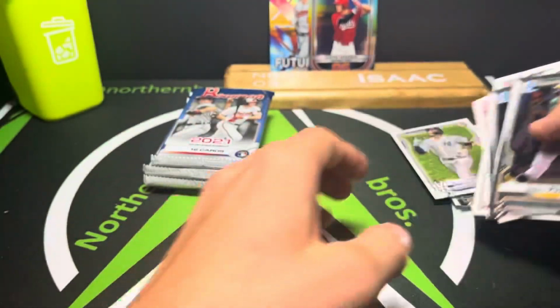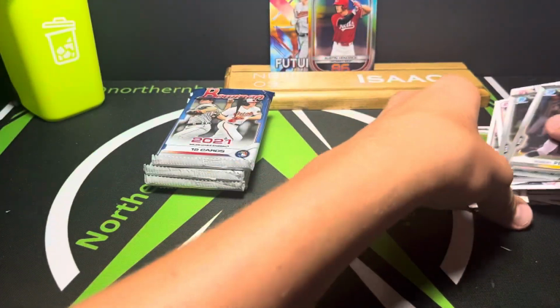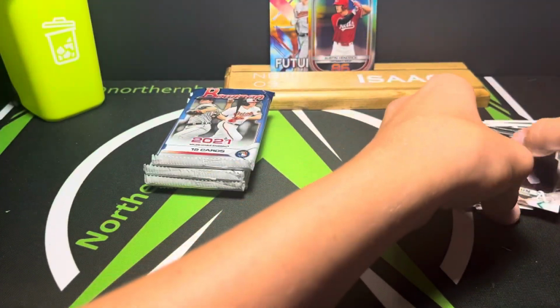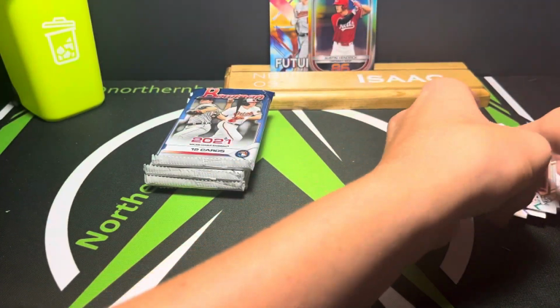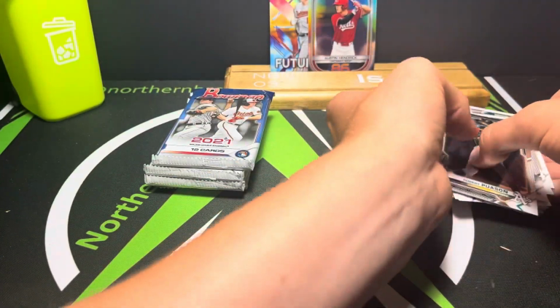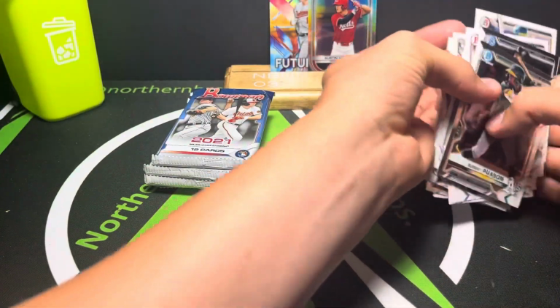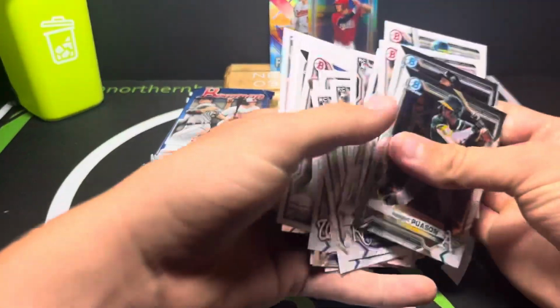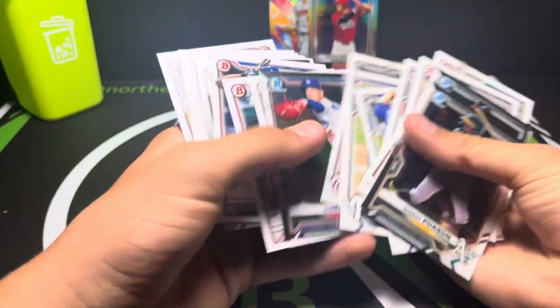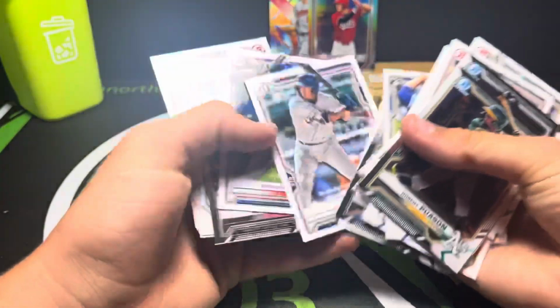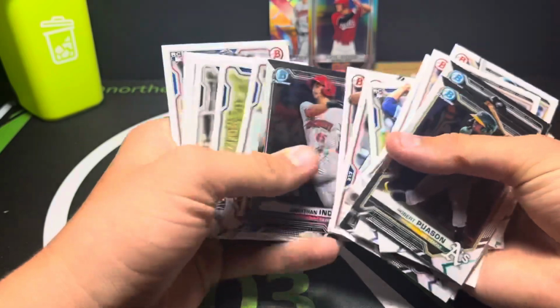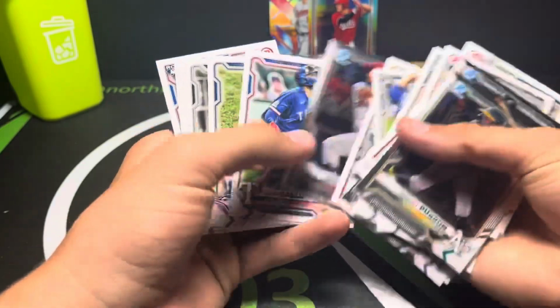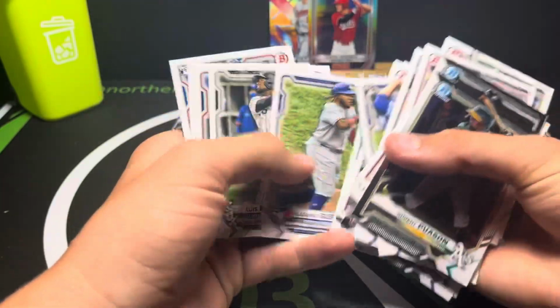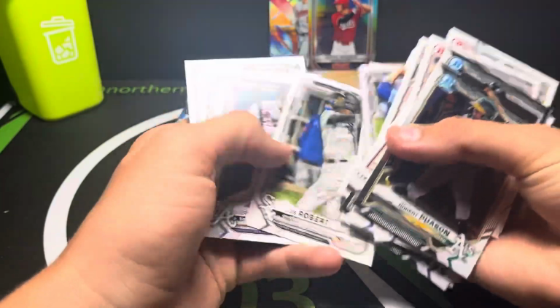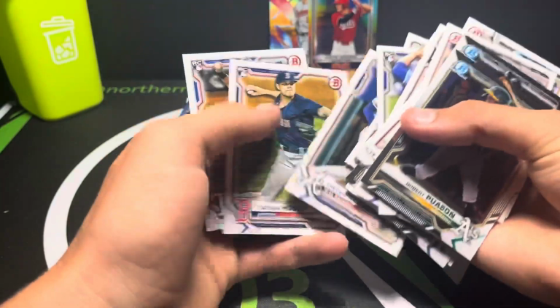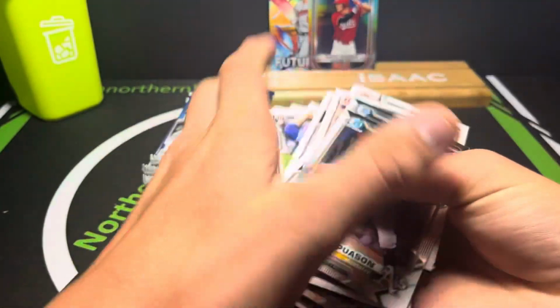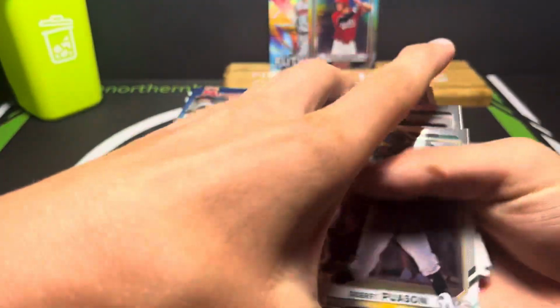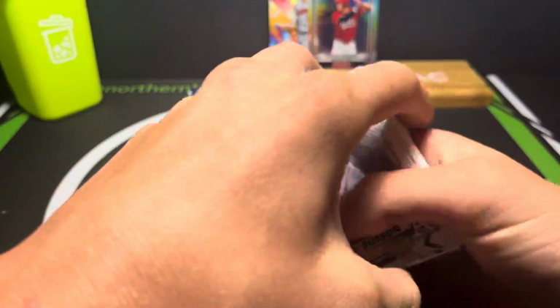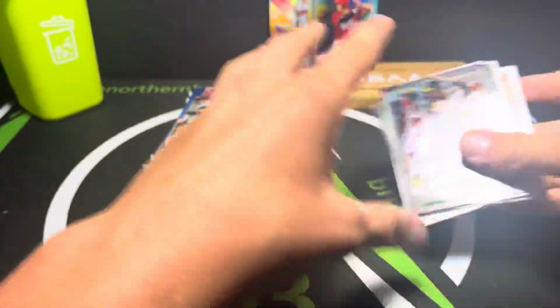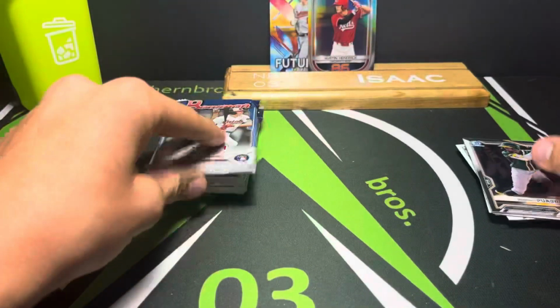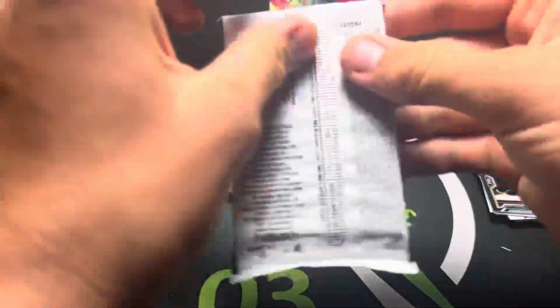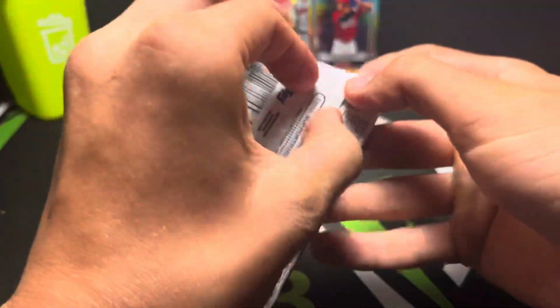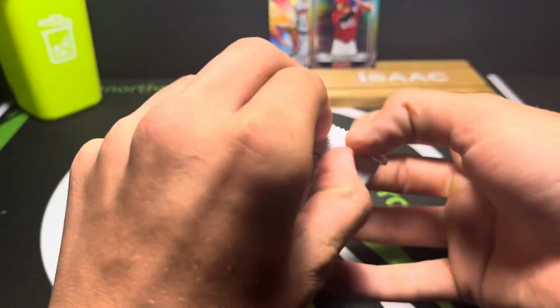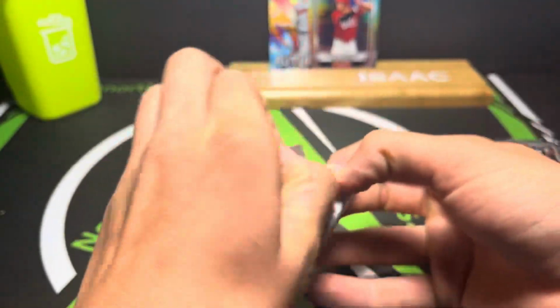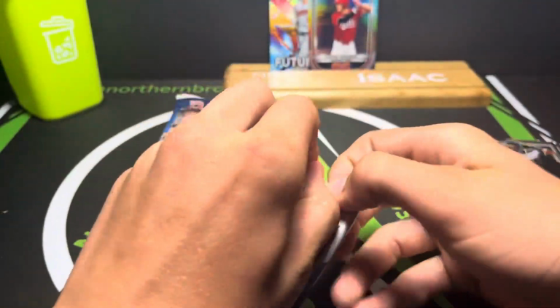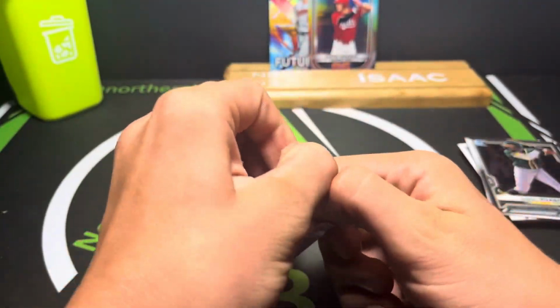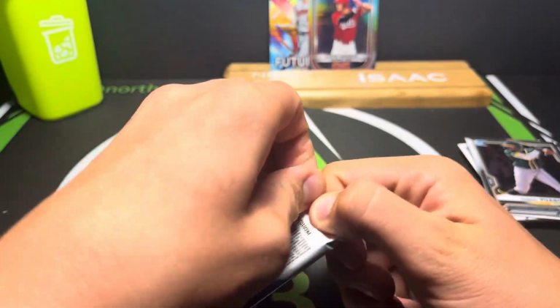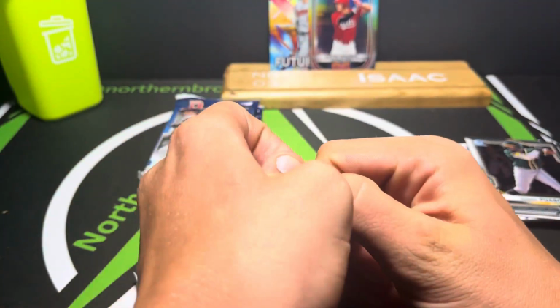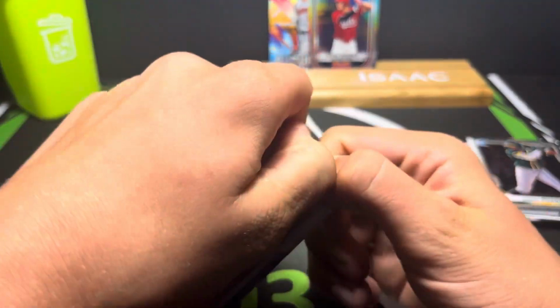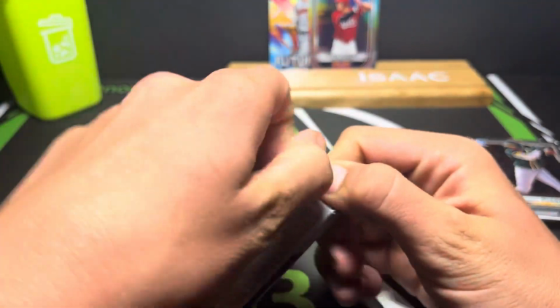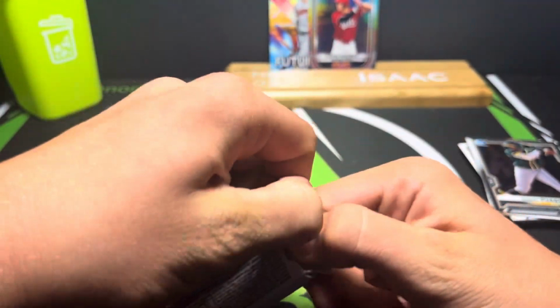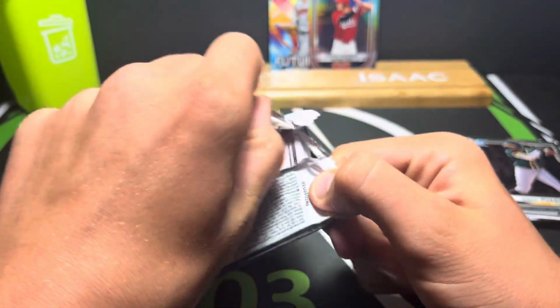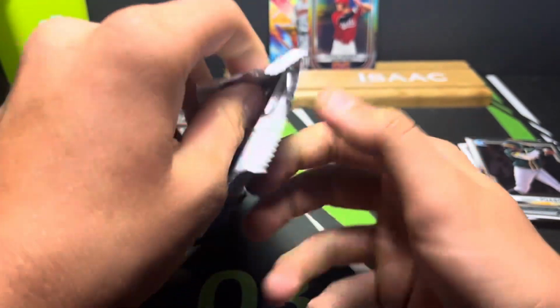I don't think we got a First Bowman yet, which is kind of surprising. Yeah, no First Bowmans - that's kind of crazy for a Bowman. Especially when it's Bowman... what do they call it? Bowman Draft?